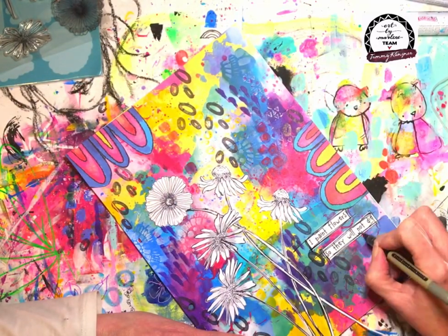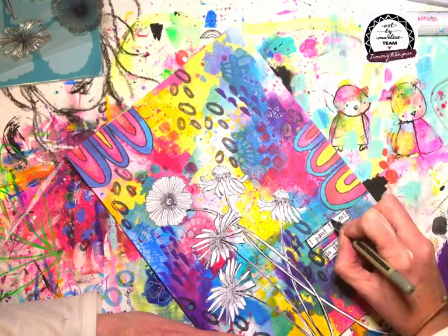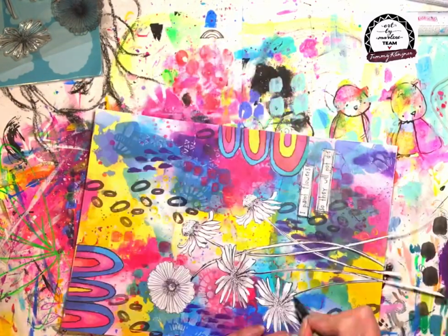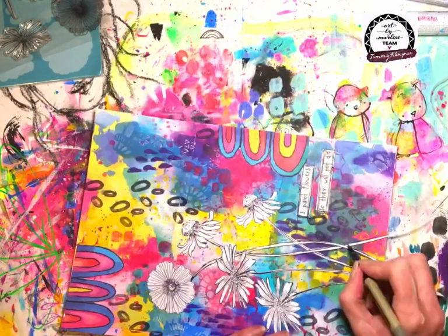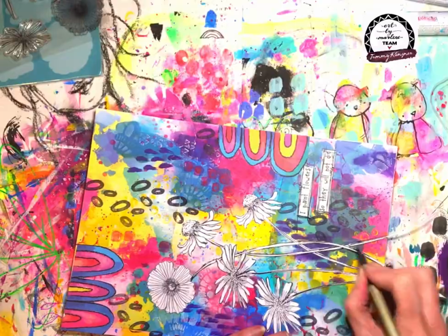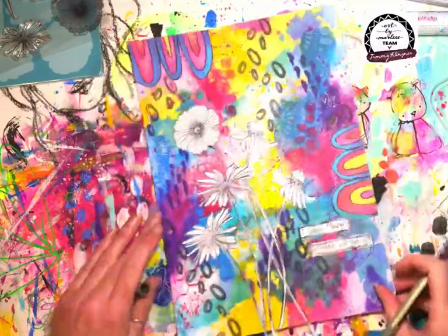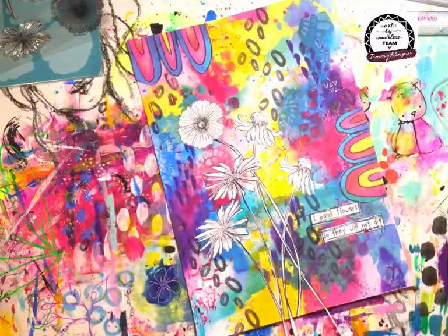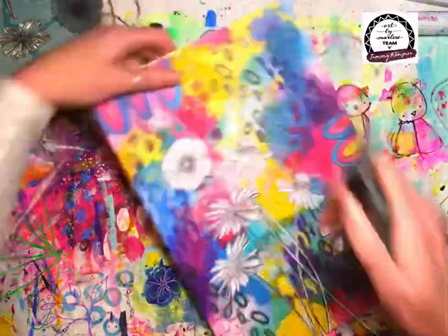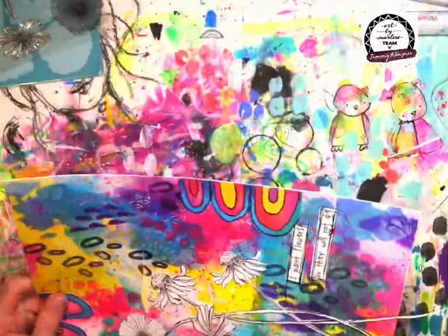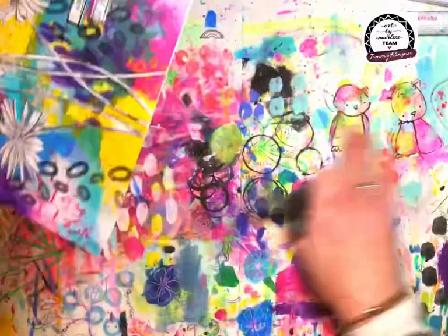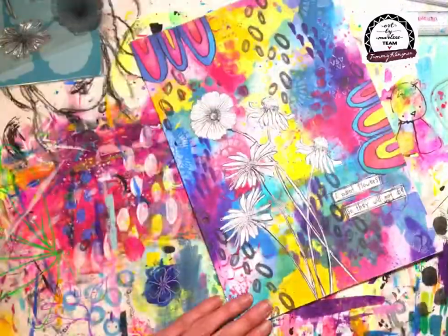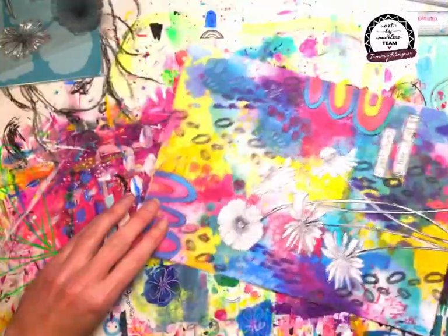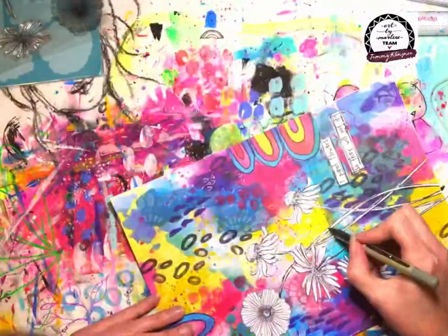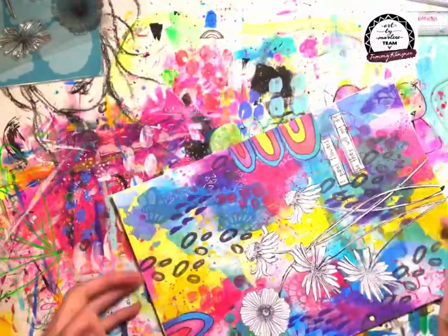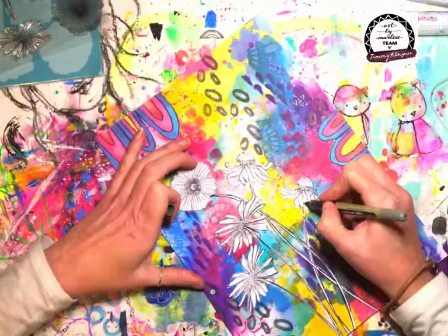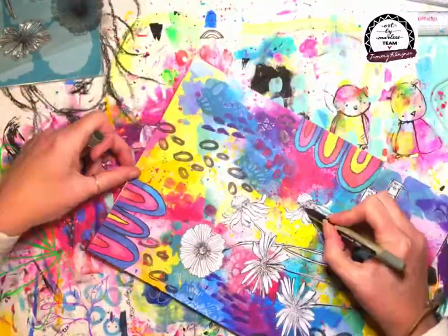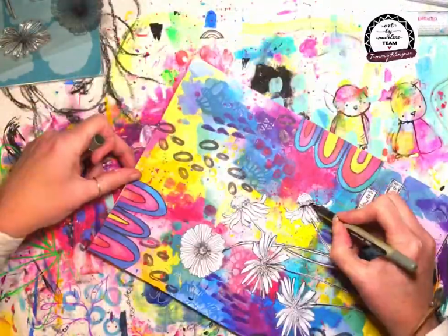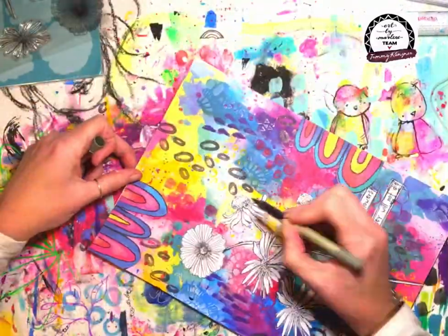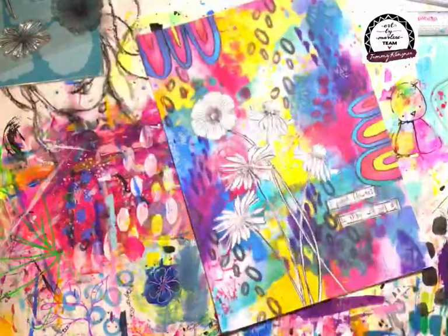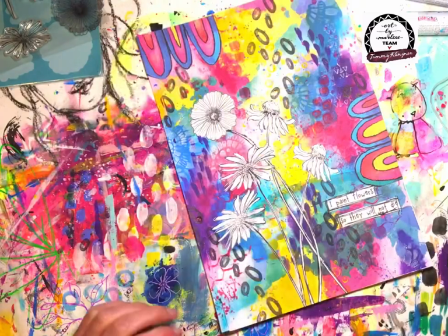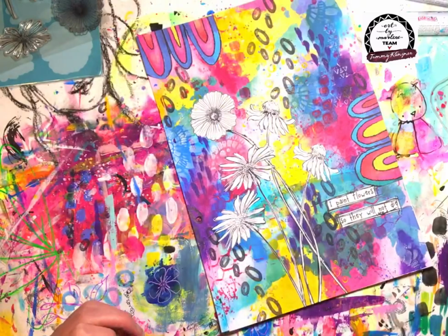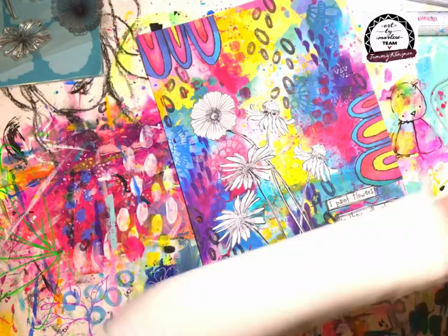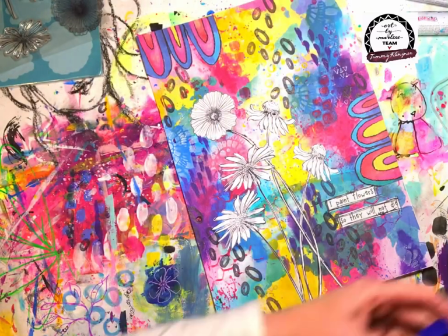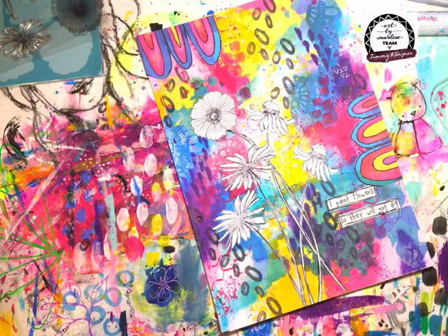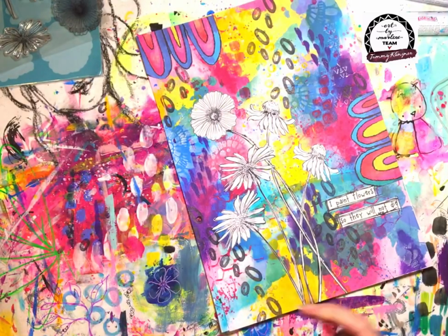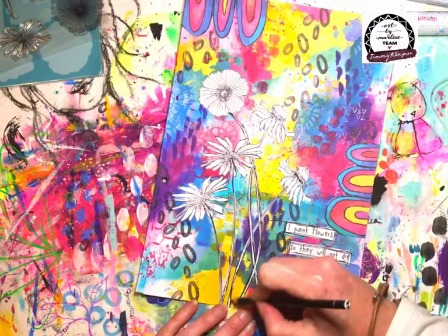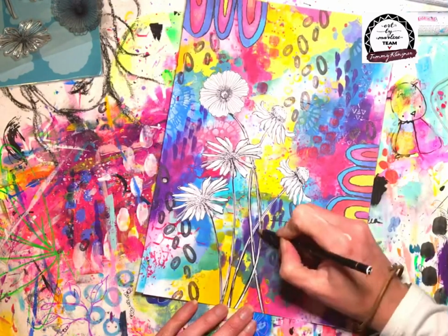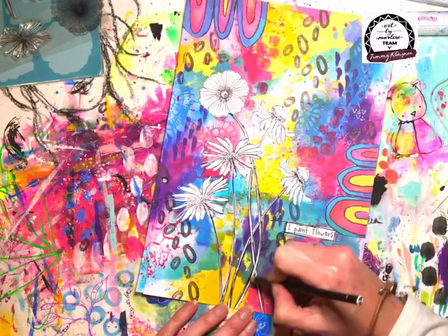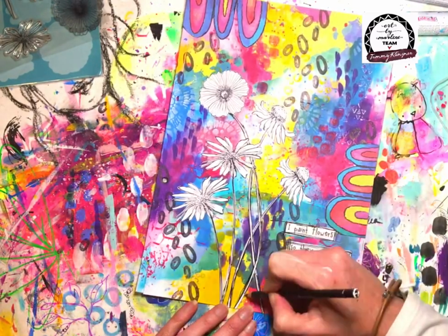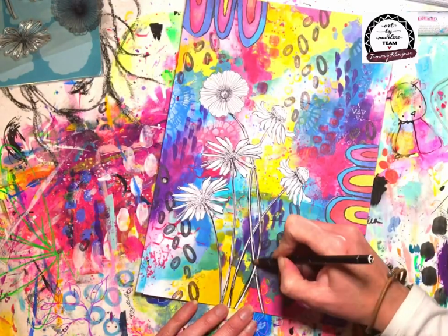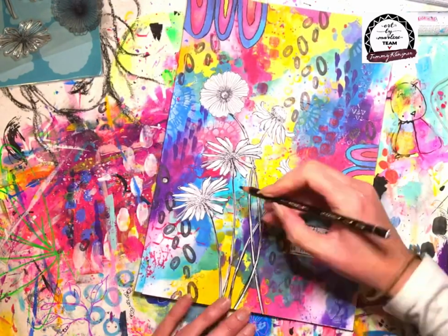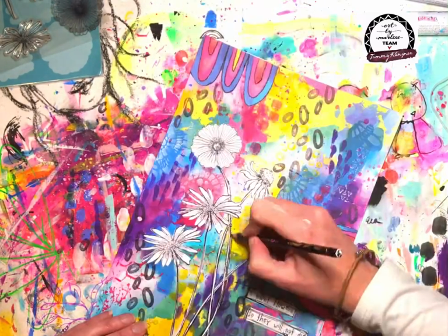I'm outlining the quote, then adding a little bit of definition to a couple of the flowers.